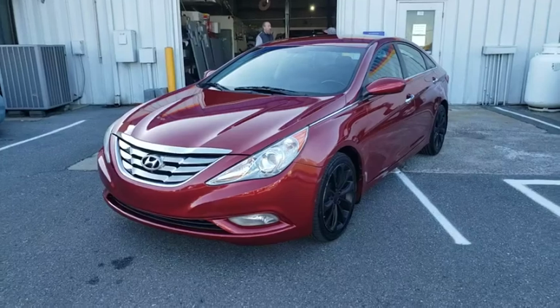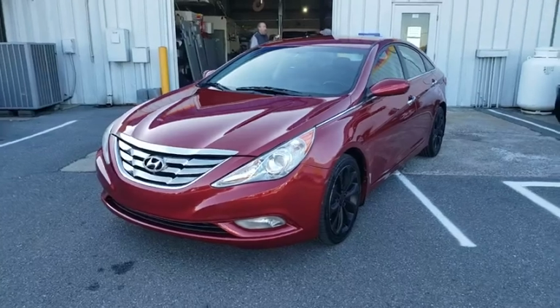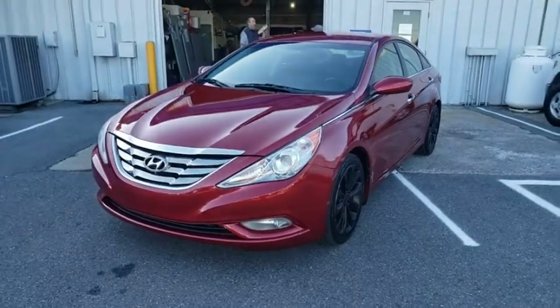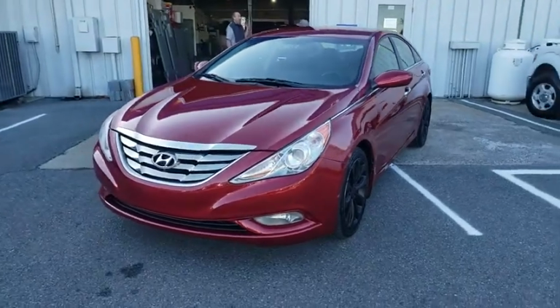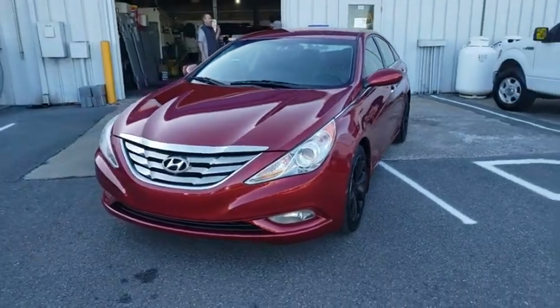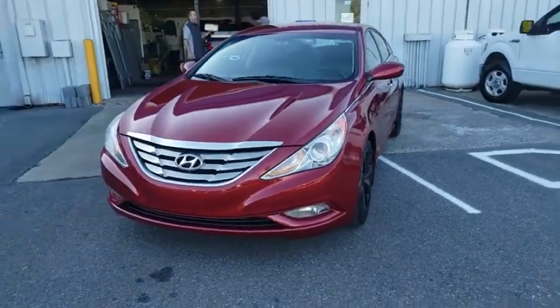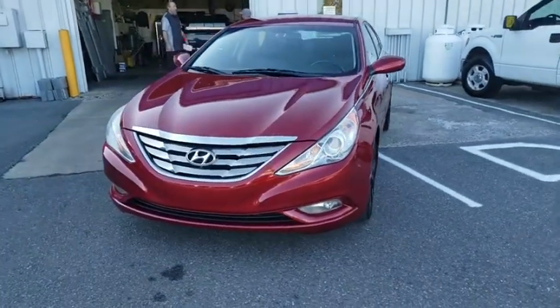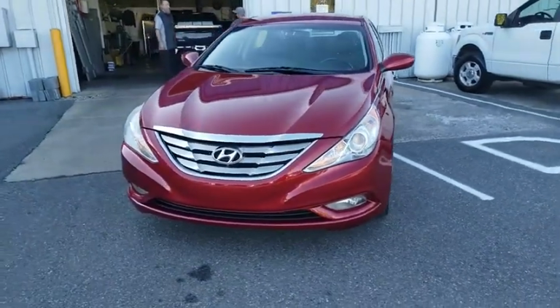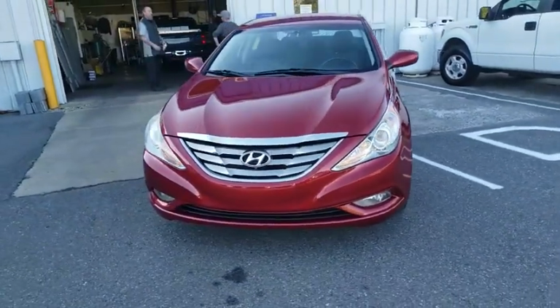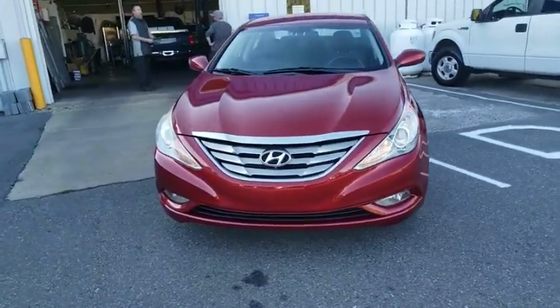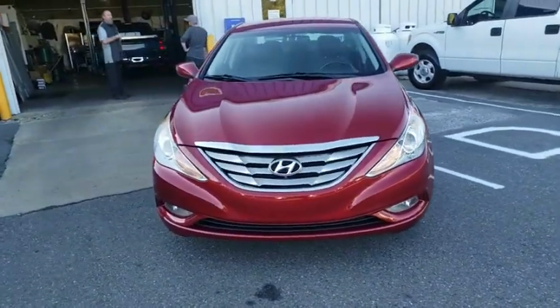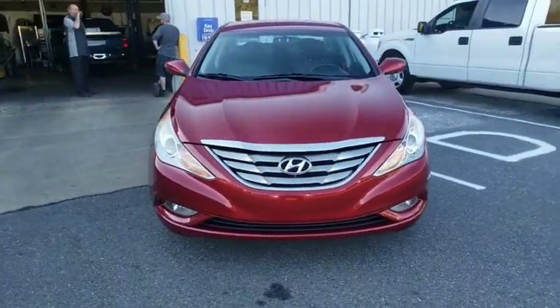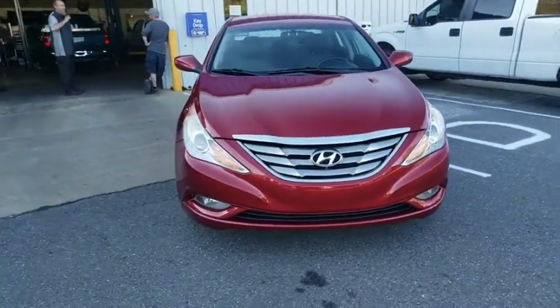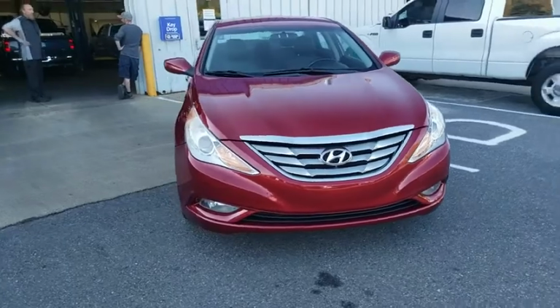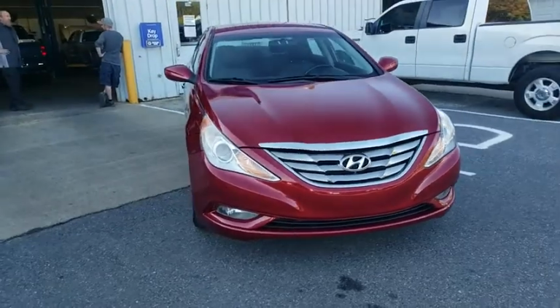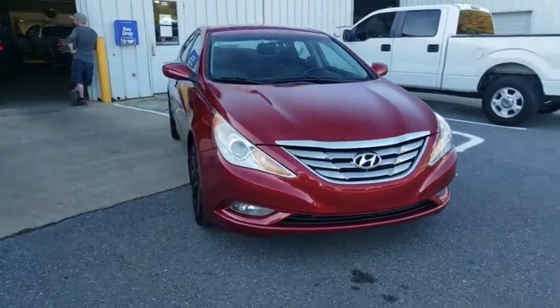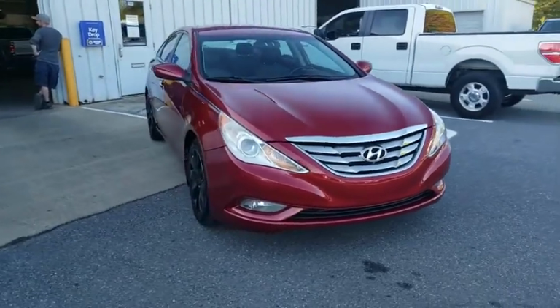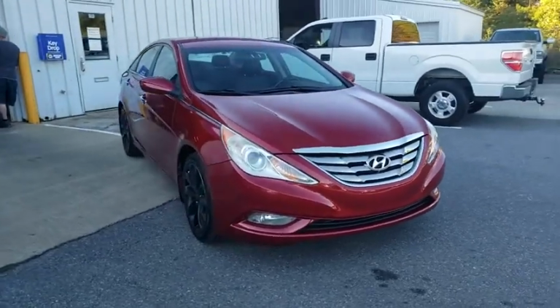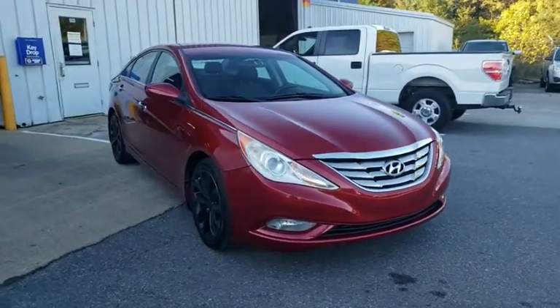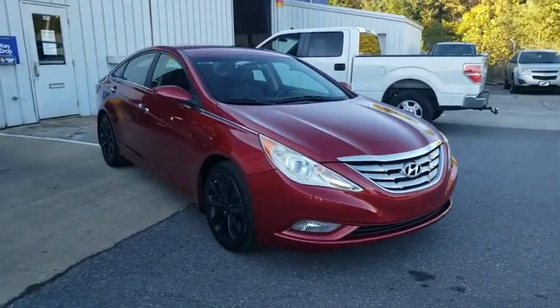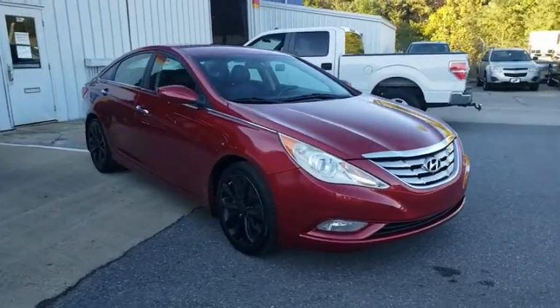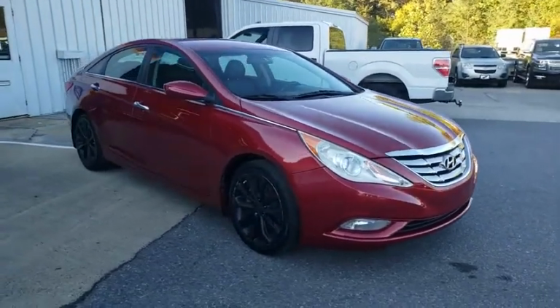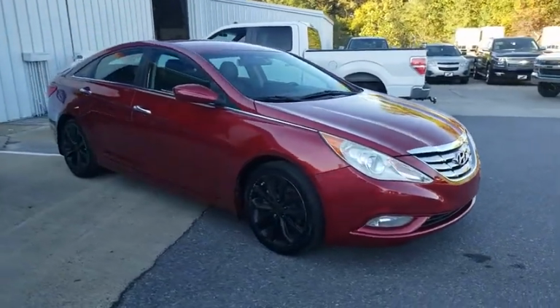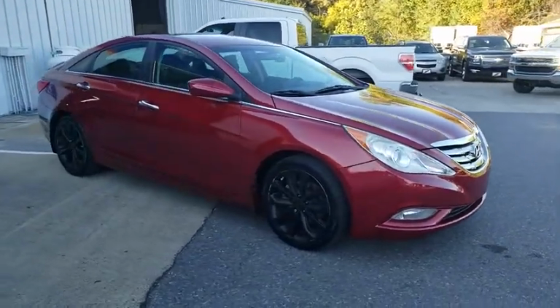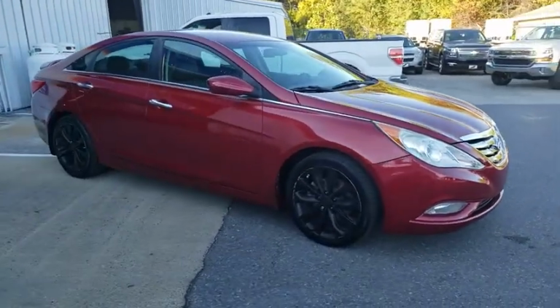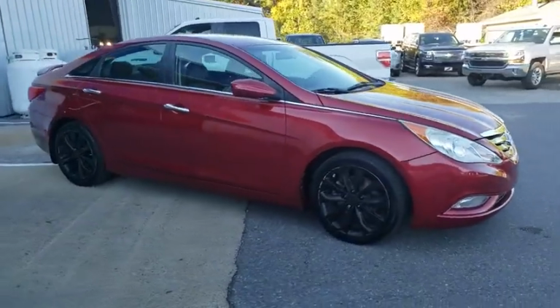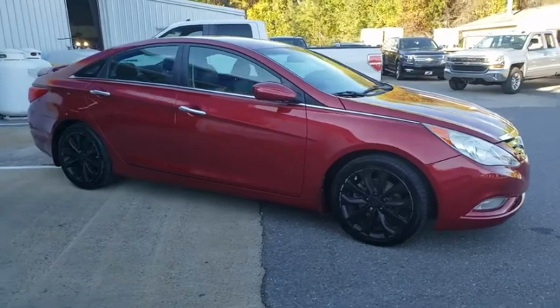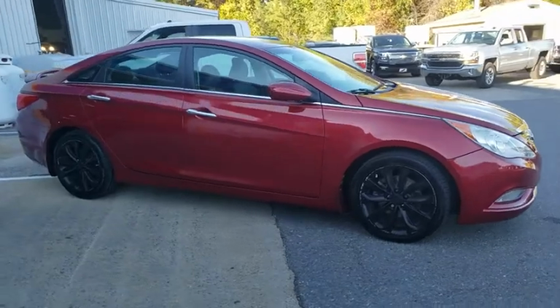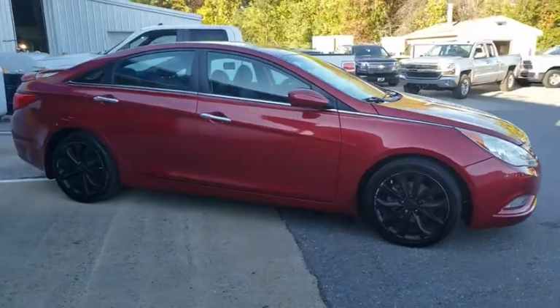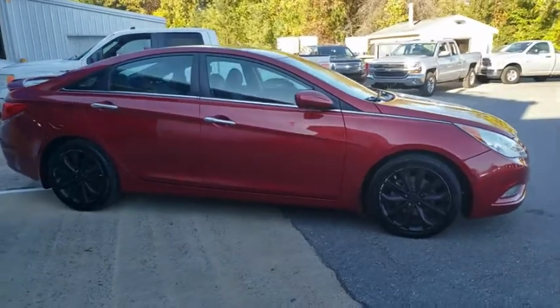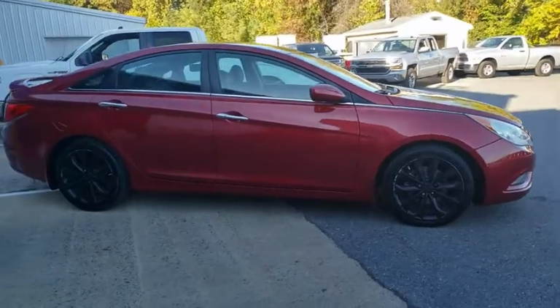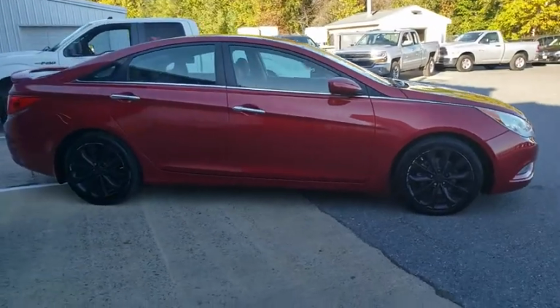Looking for the right vehicle? Check out a 2011 Hyundai Sonata. The Sonata has a long list of technologically advanced interior features and options that make driving safer, more convenient, and much more fun.